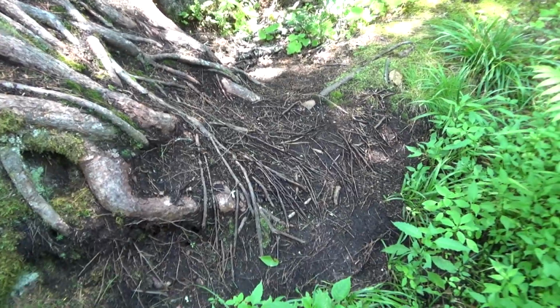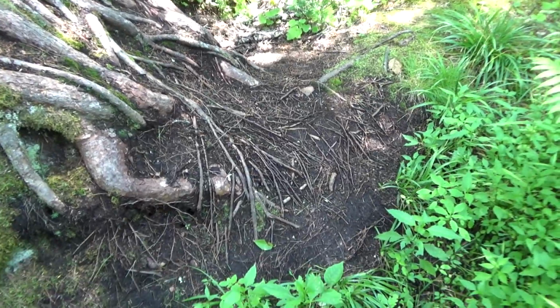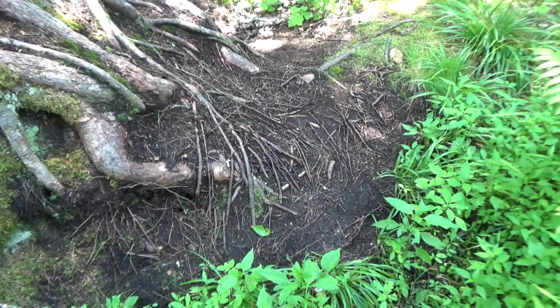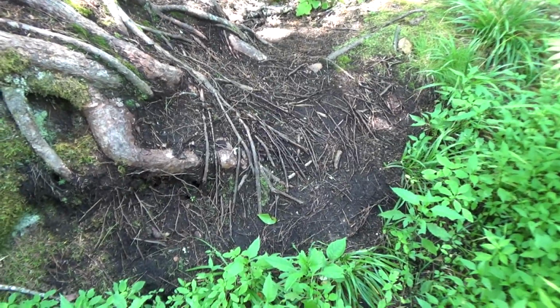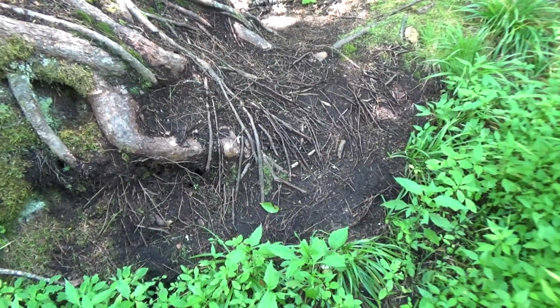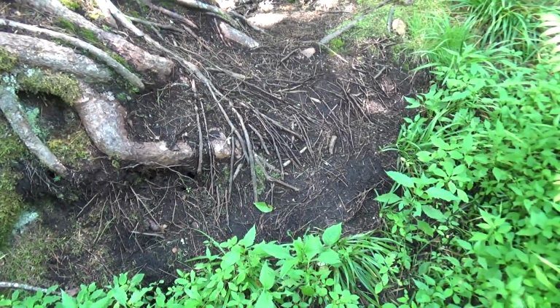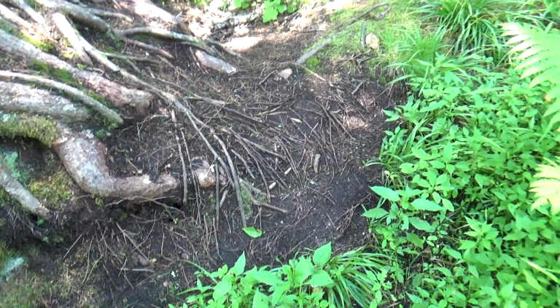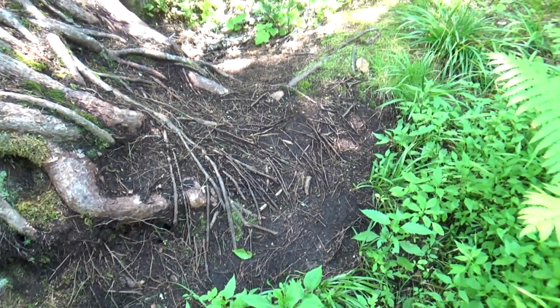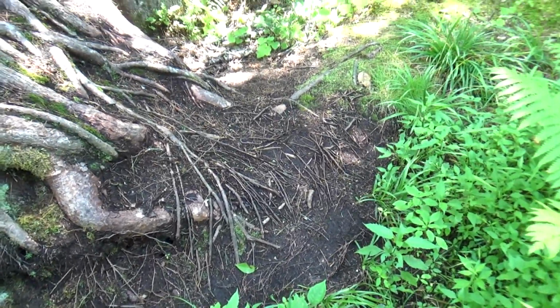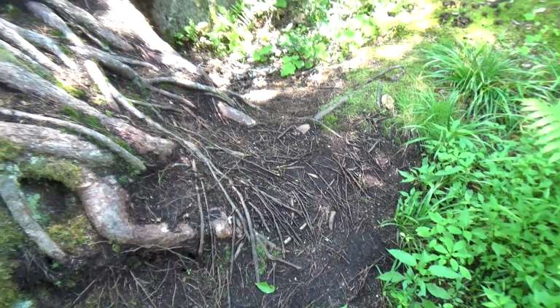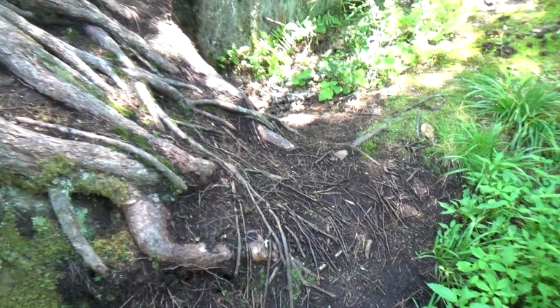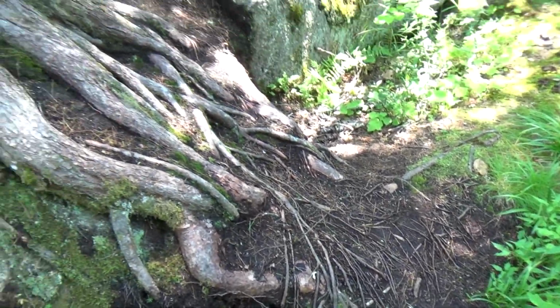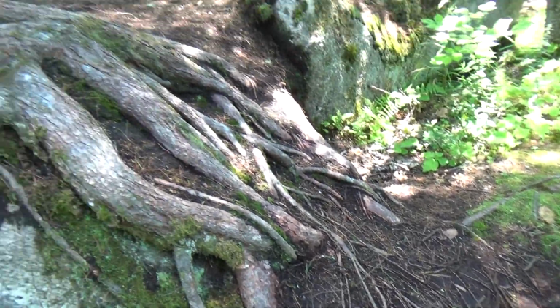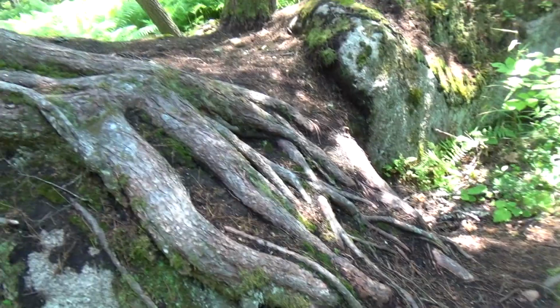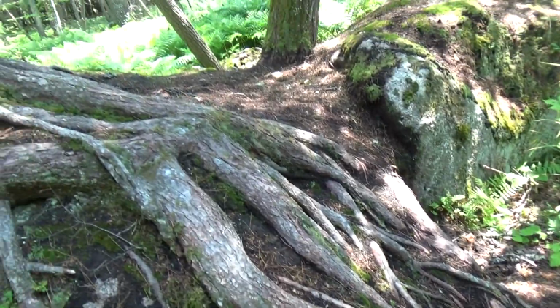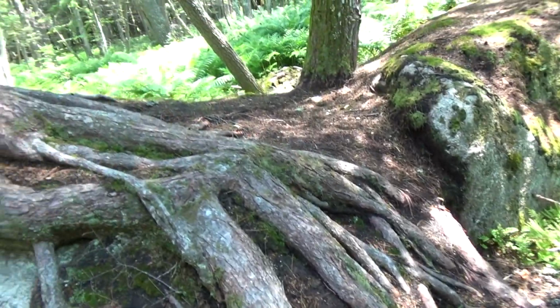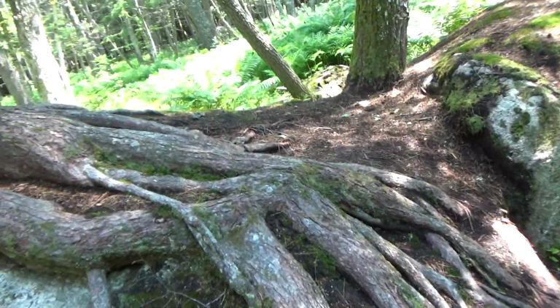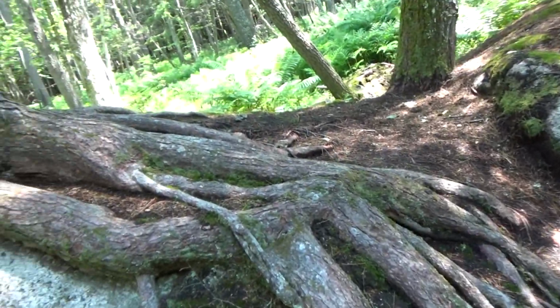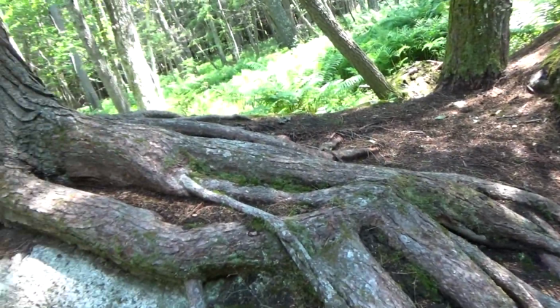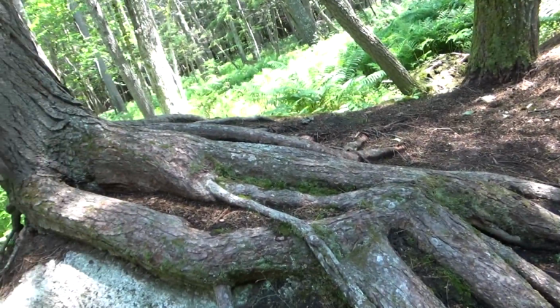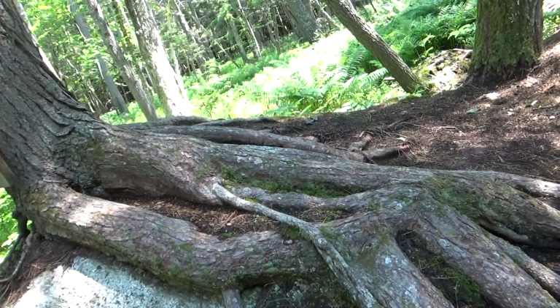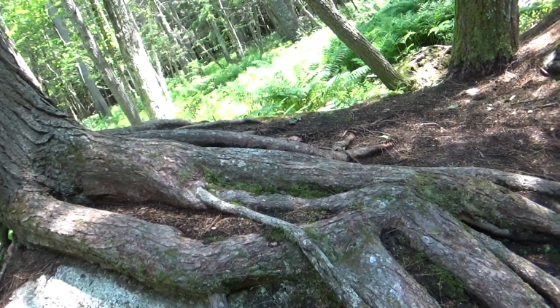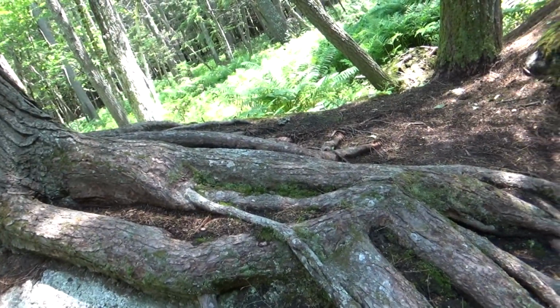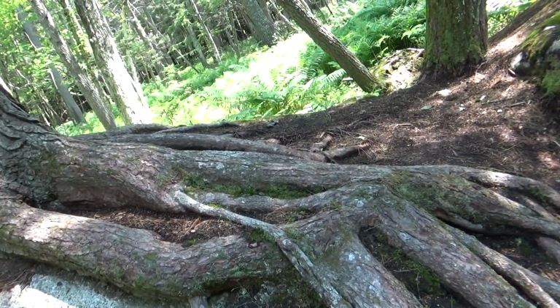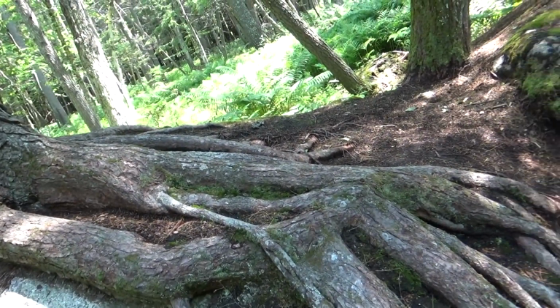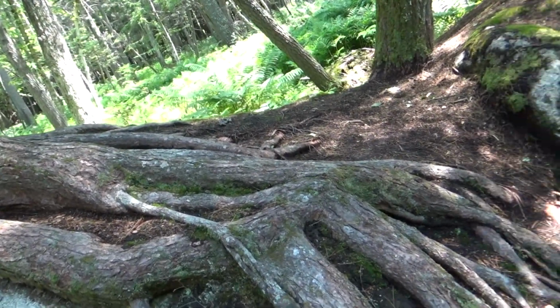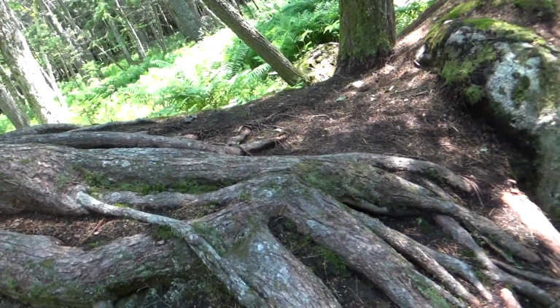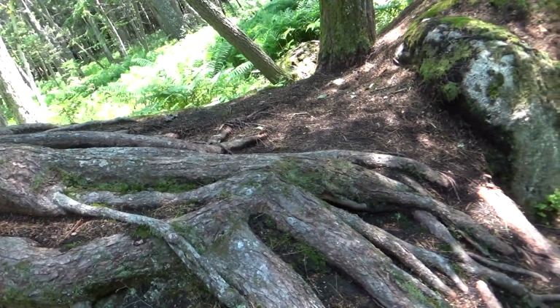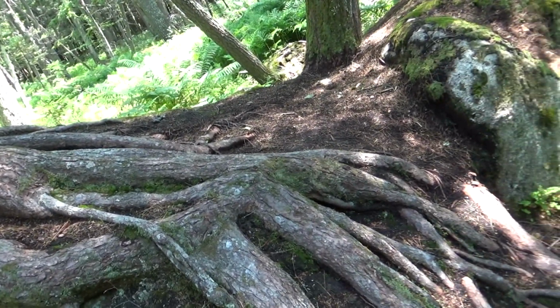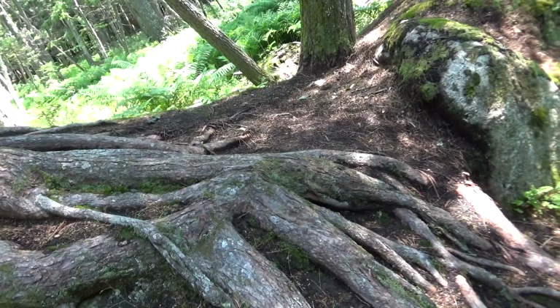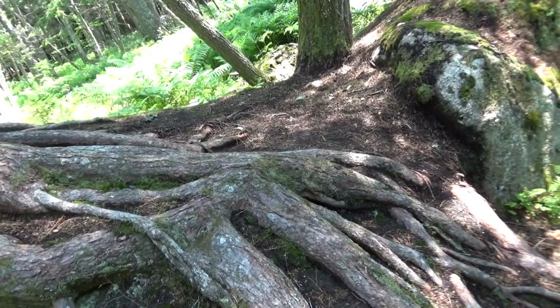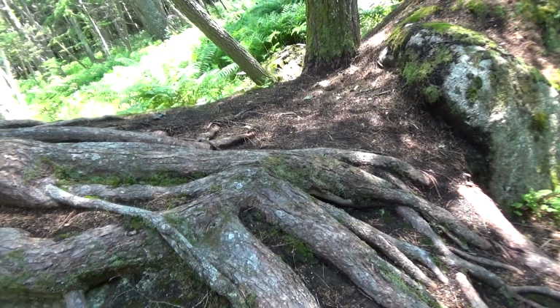You would think the tree would just die and fall, but nope. All on the back there too. Isn't that amazing, huh?